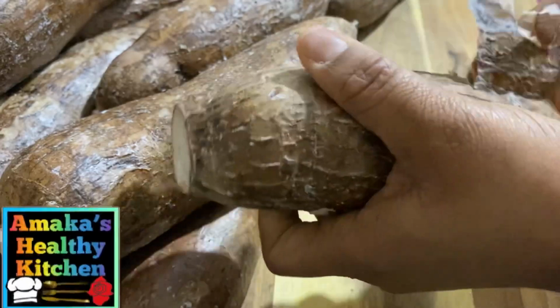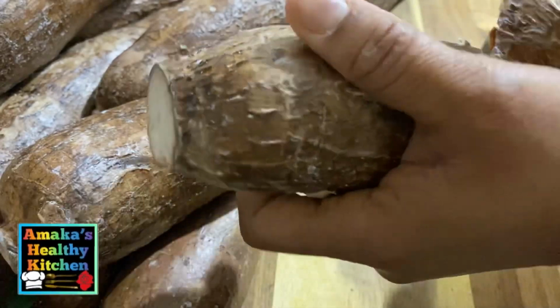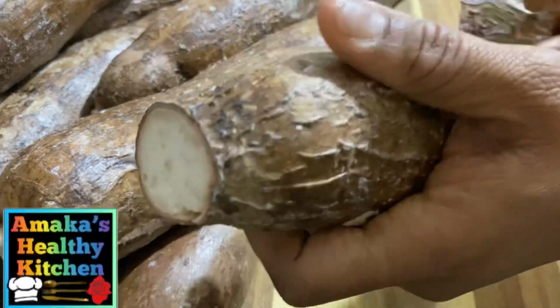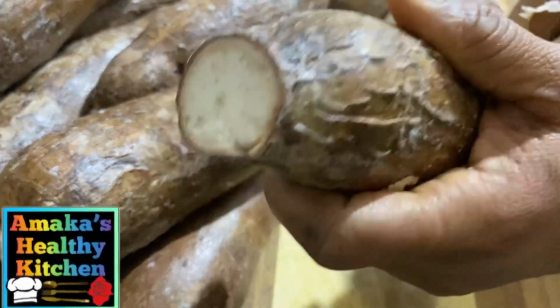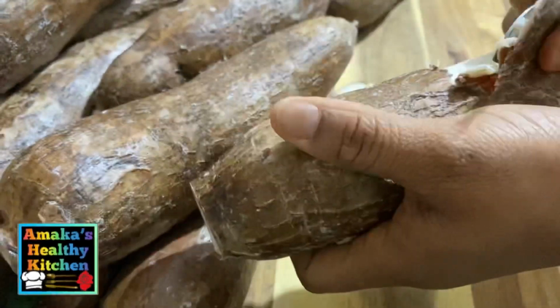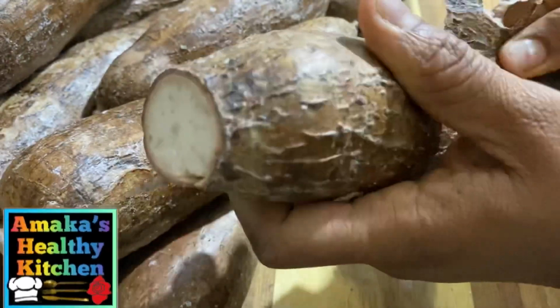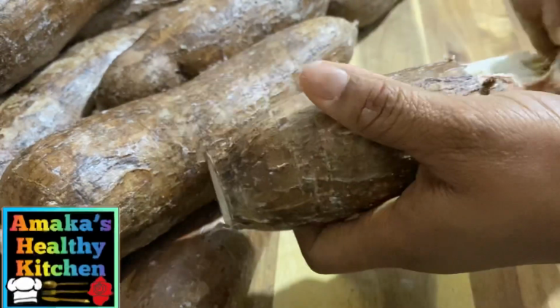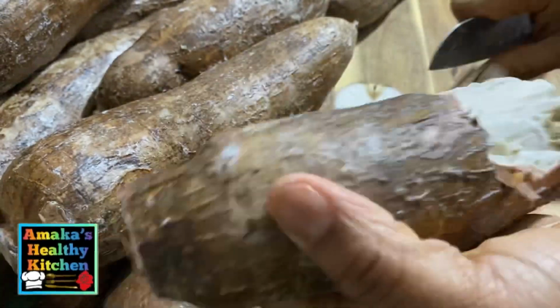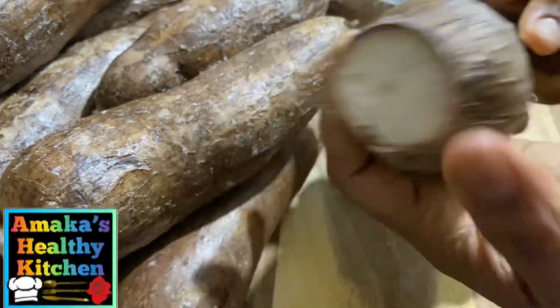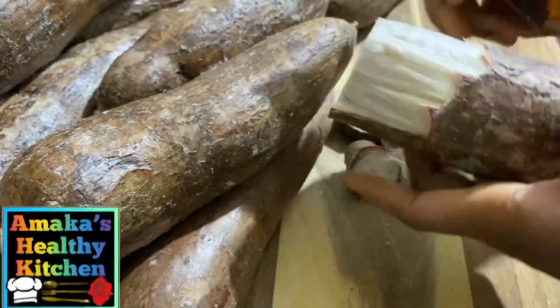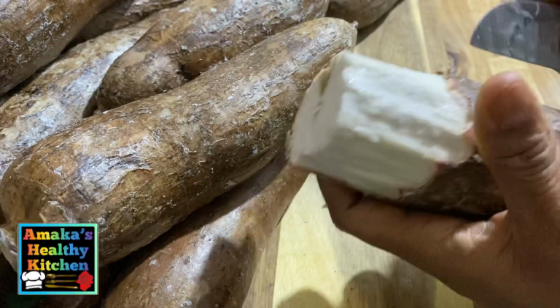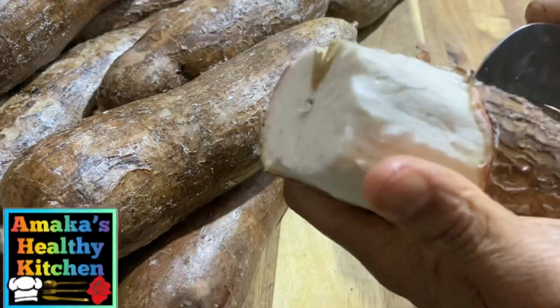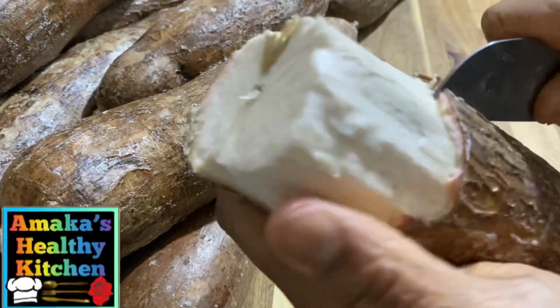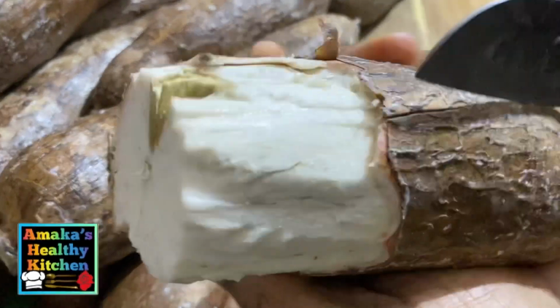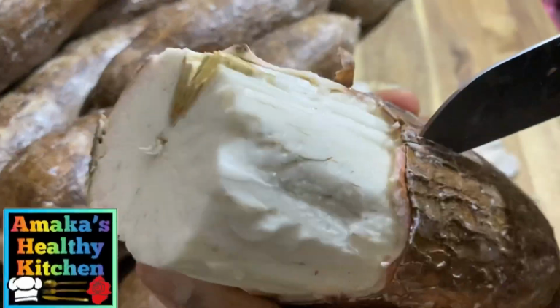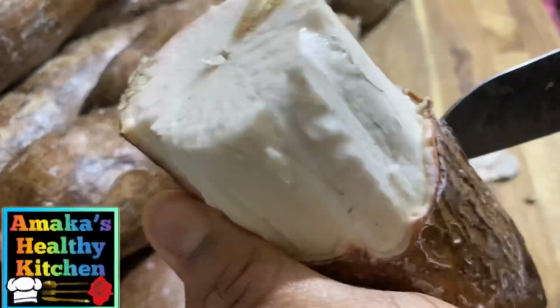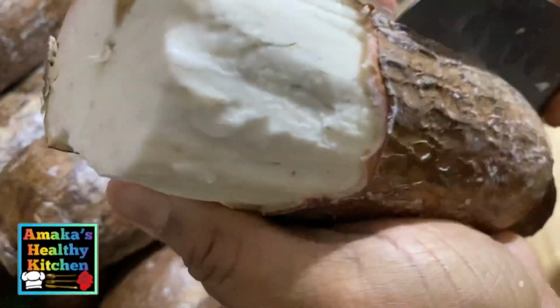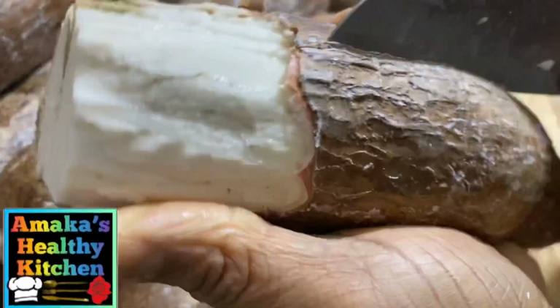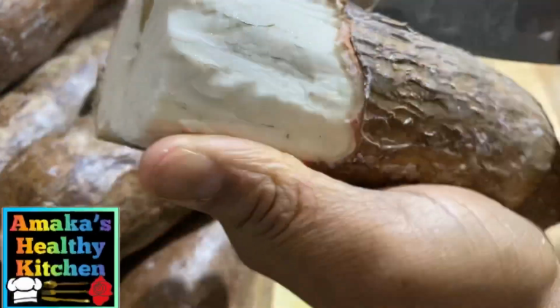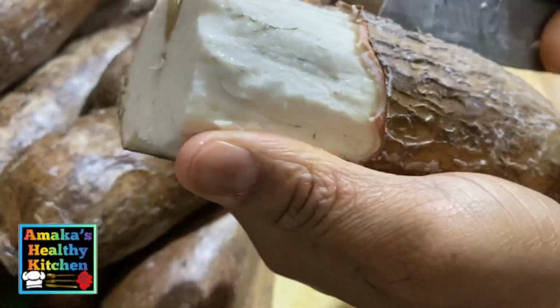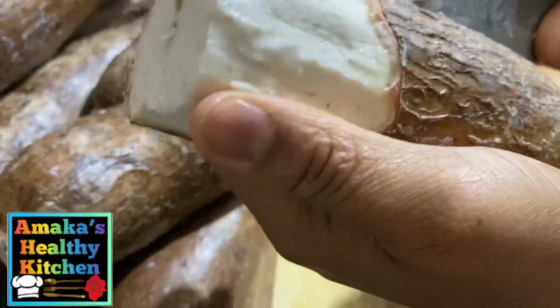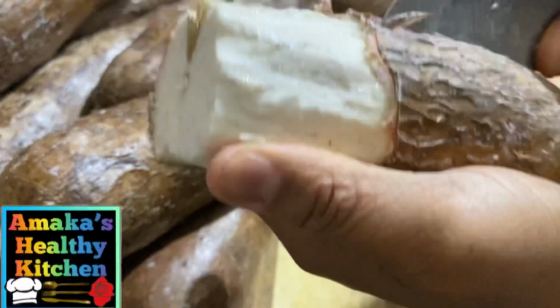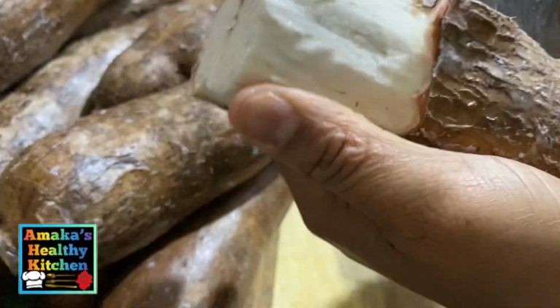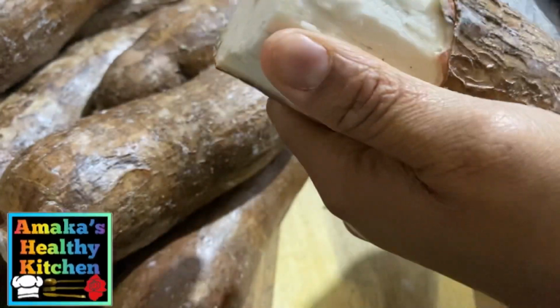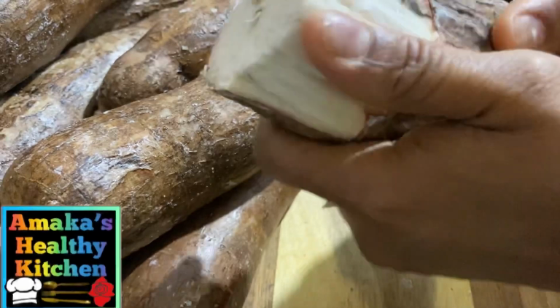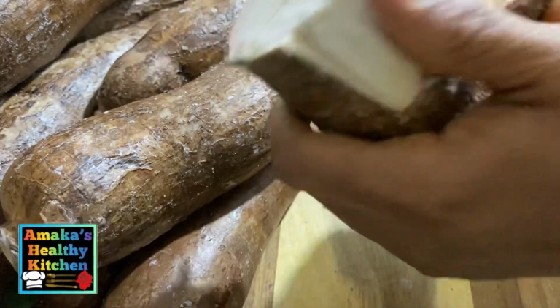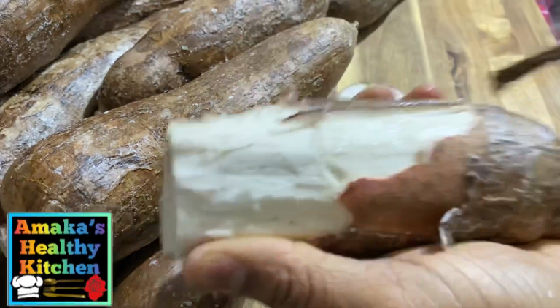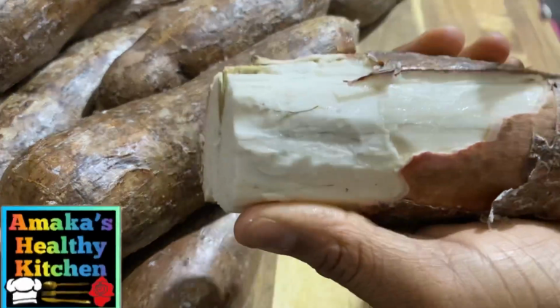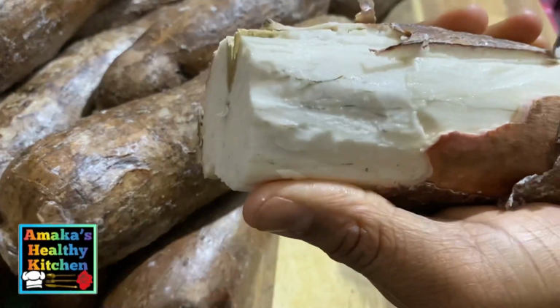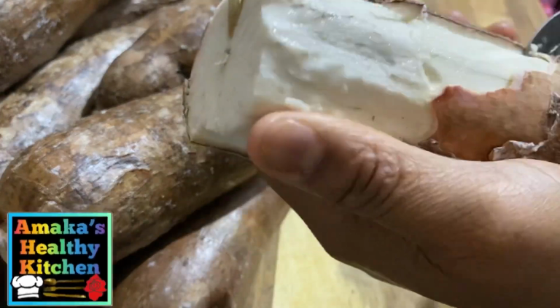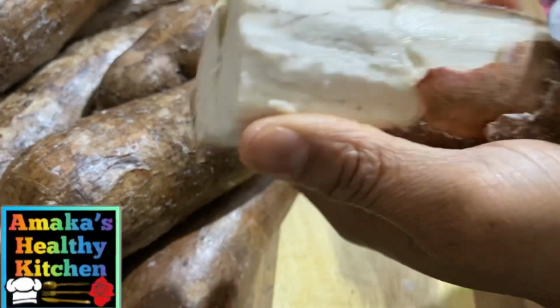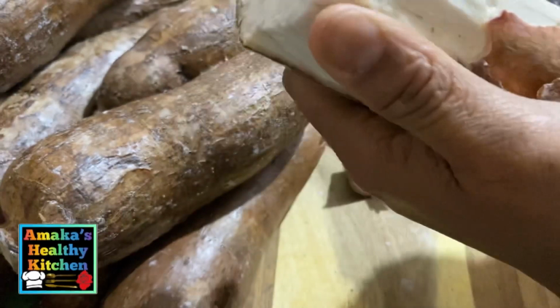So we are going to go ahead by peeling the back of the cassava. You can see the way I'm peeling — you will make sure you remove the back gently.